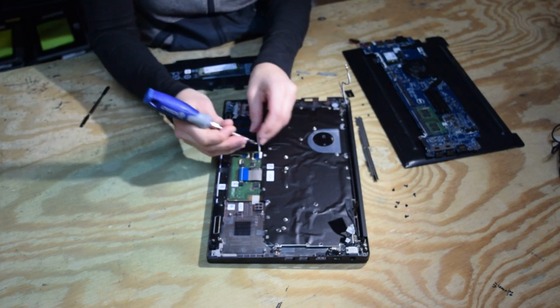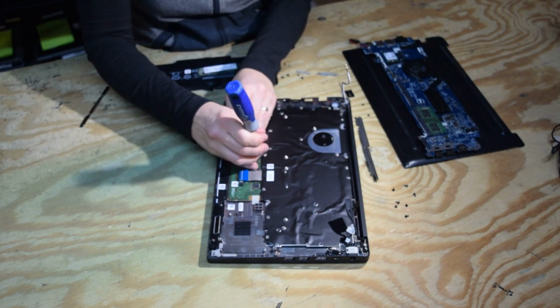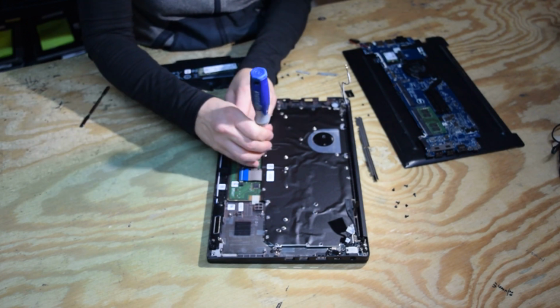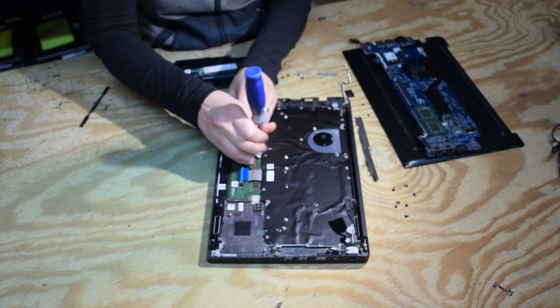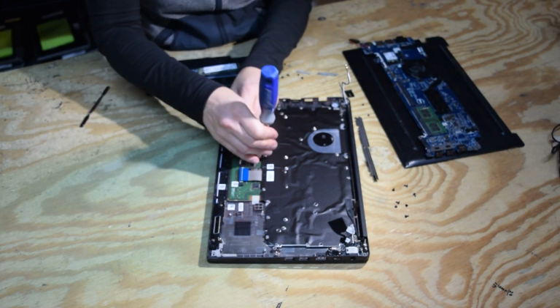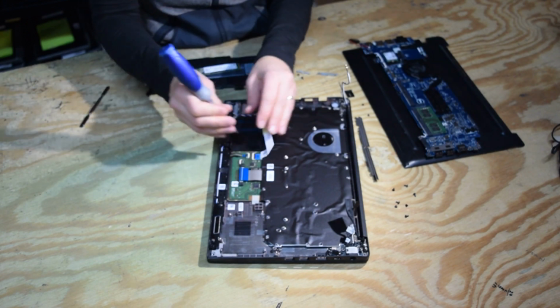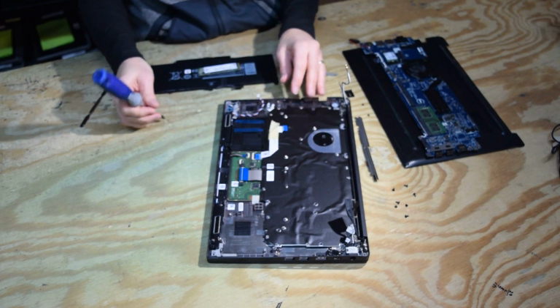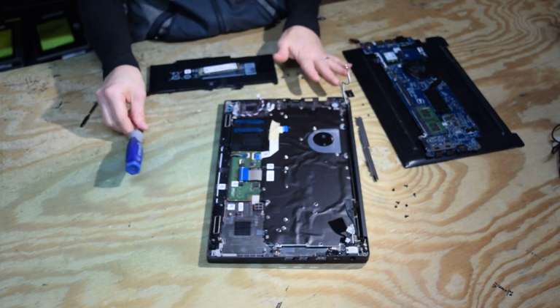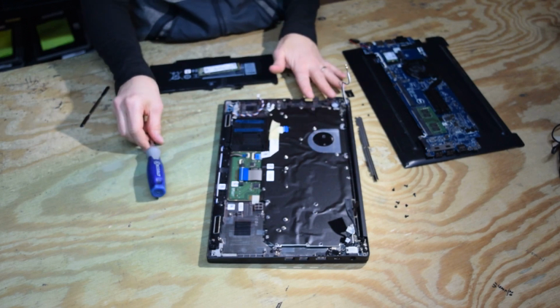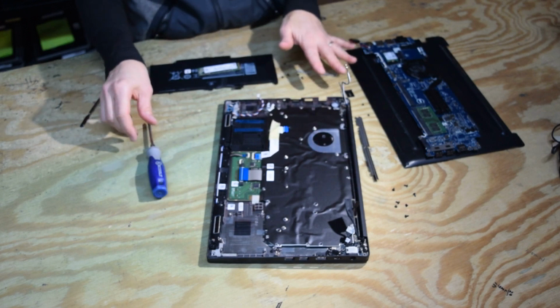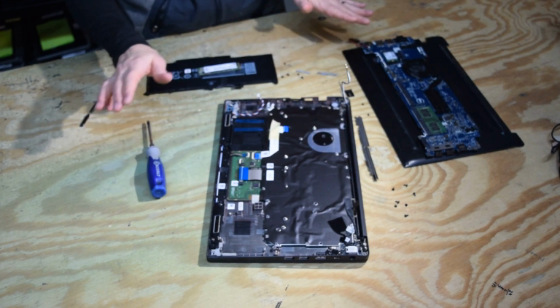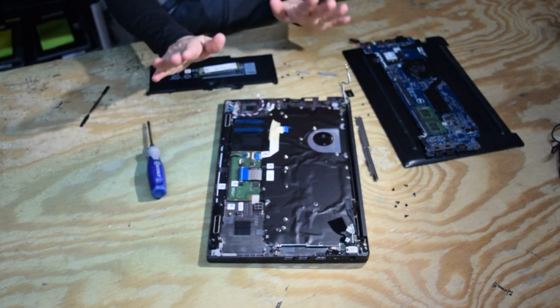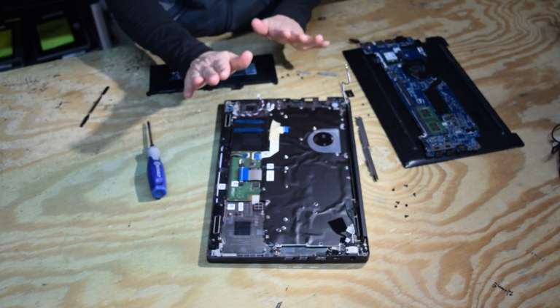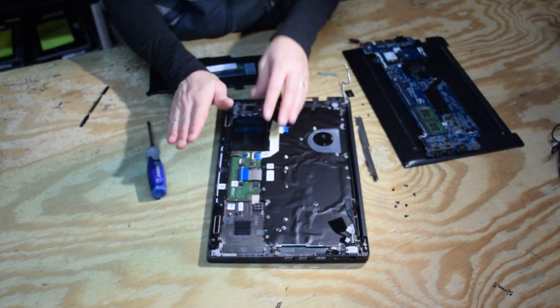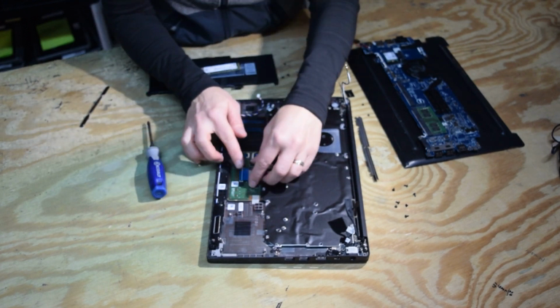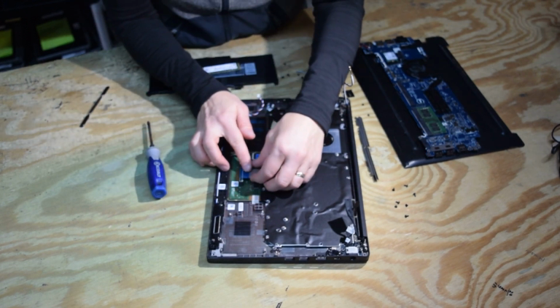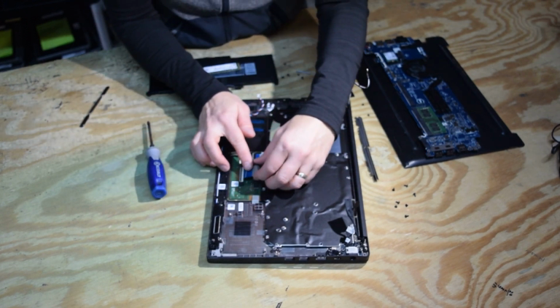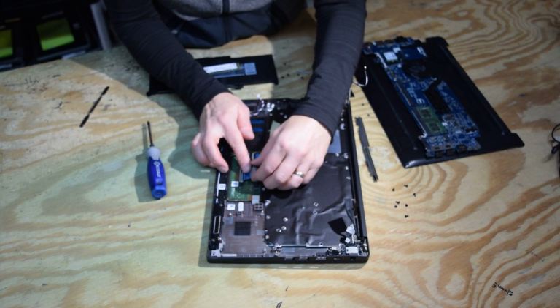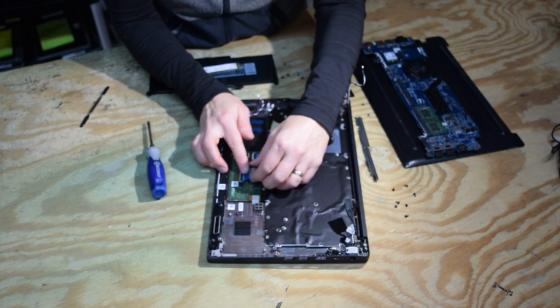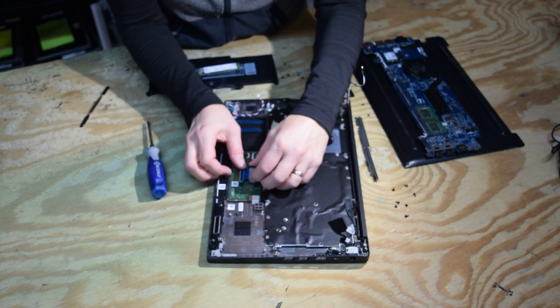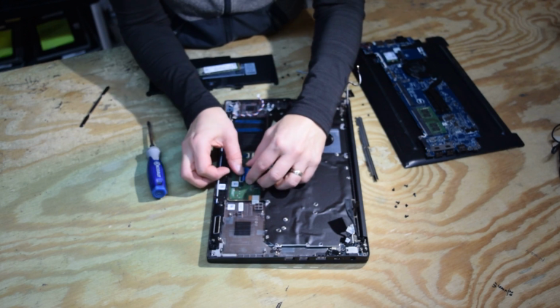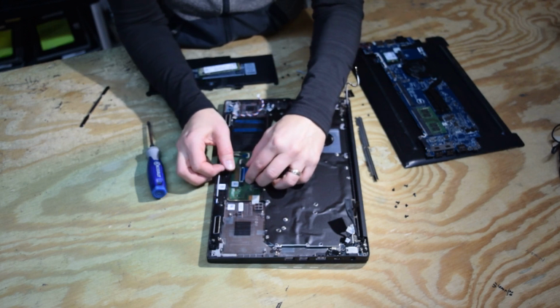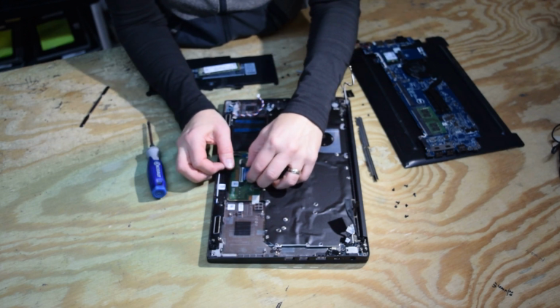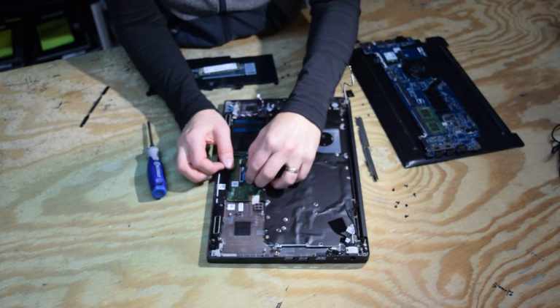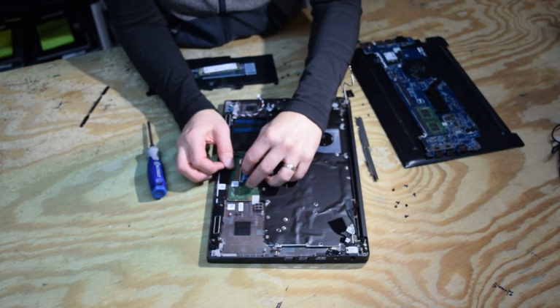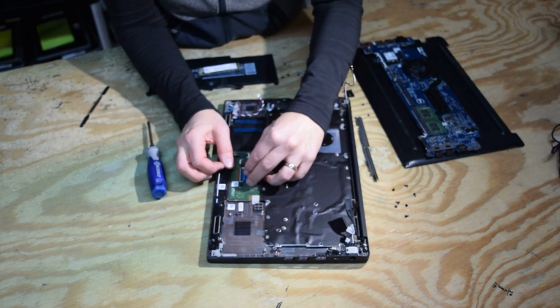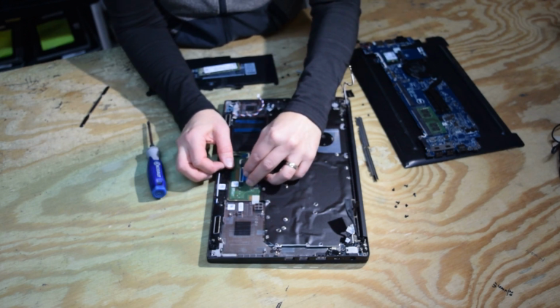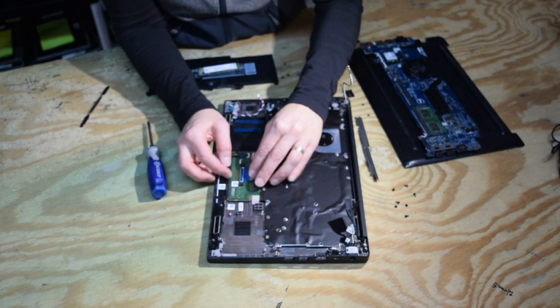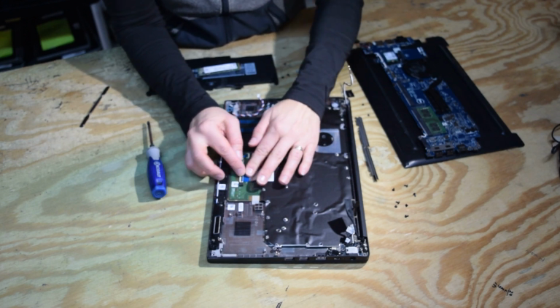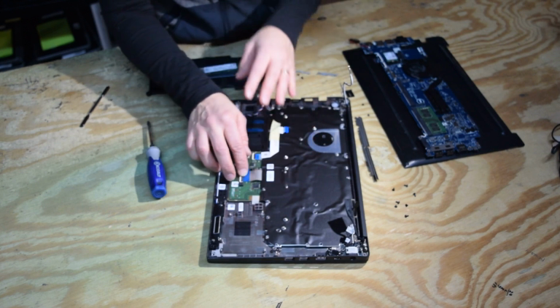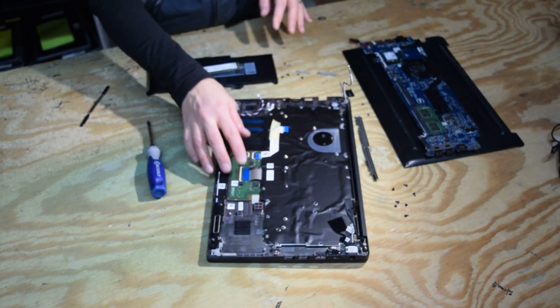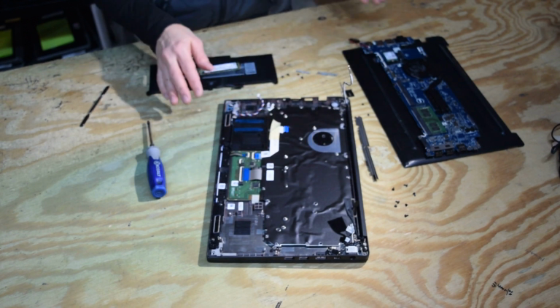I guess that's progress. Okay, we've got them all in. Now I'm going to hook our connectors back up — push them in, snap the handle back down over these connectors, just like that.